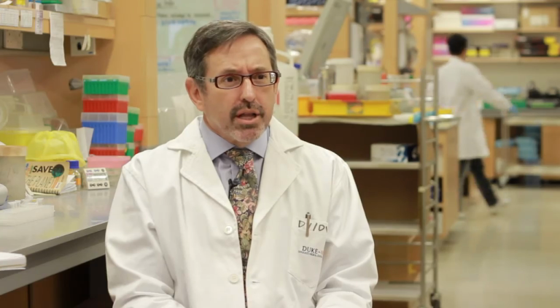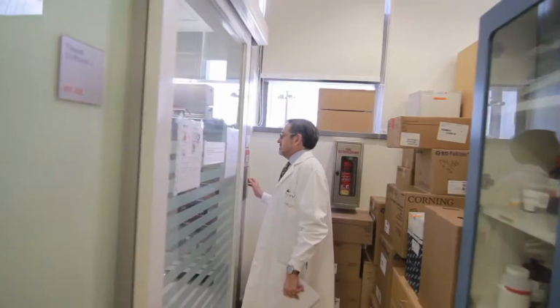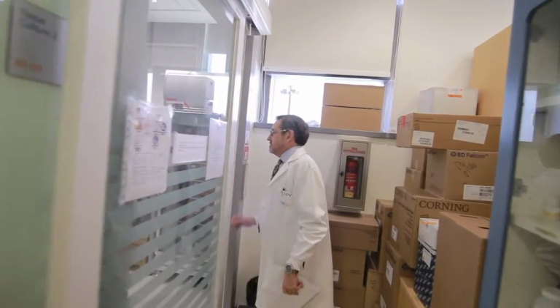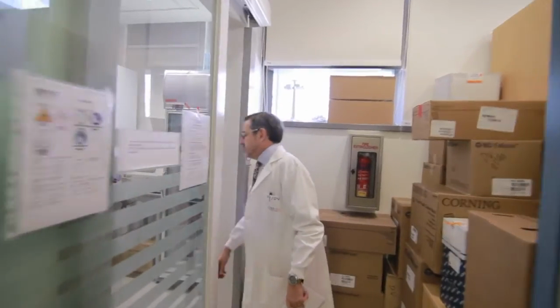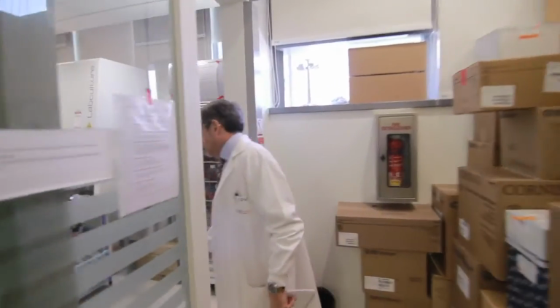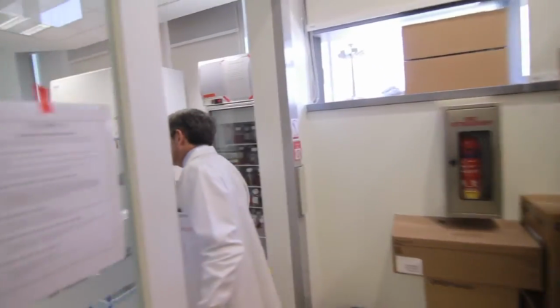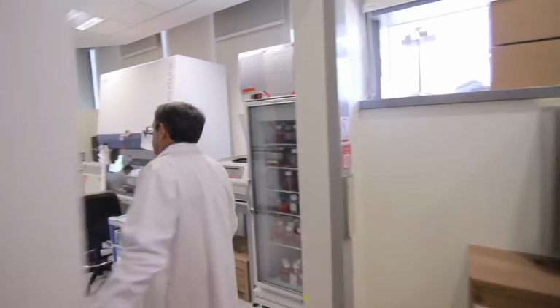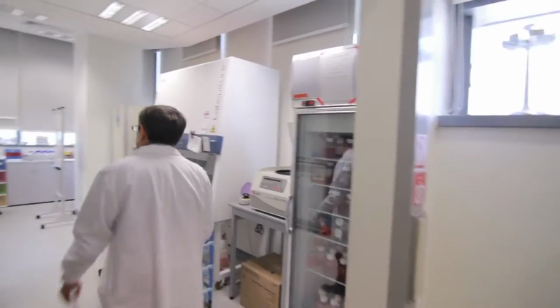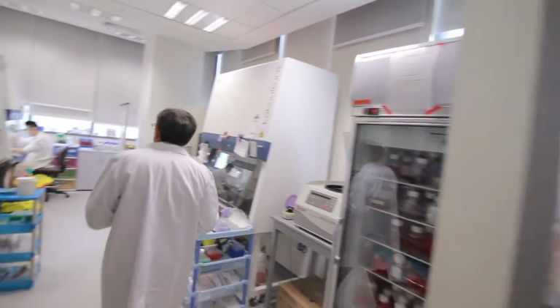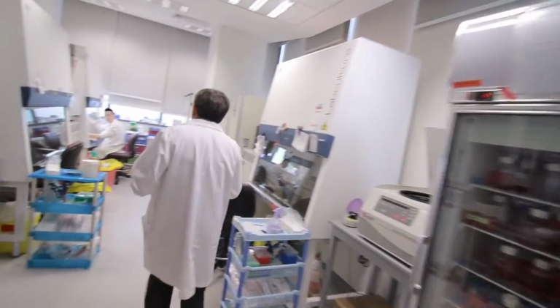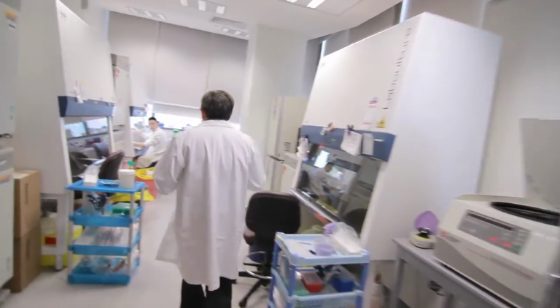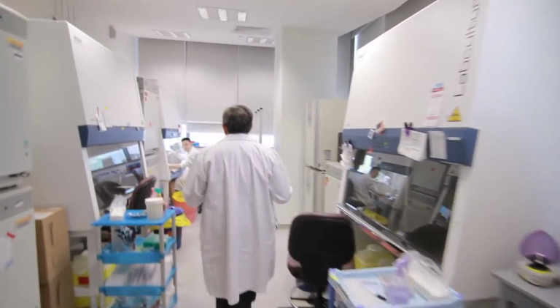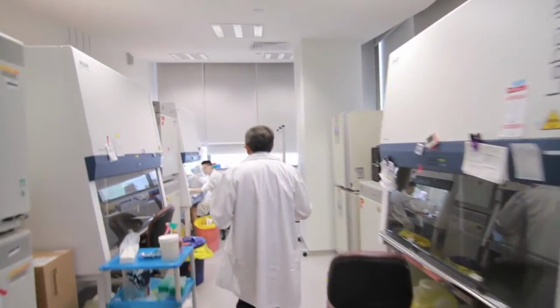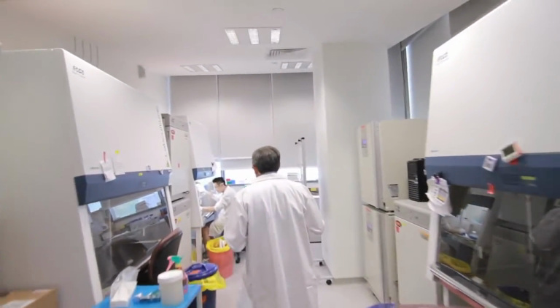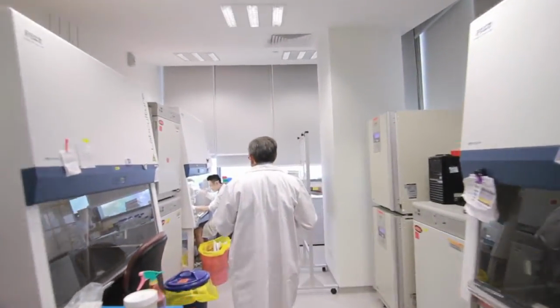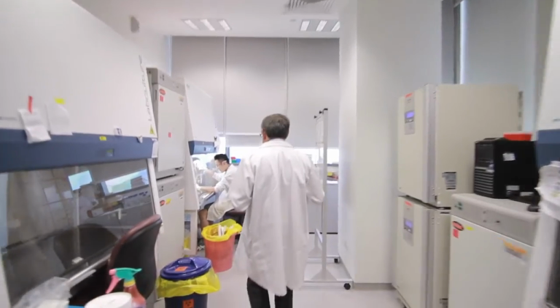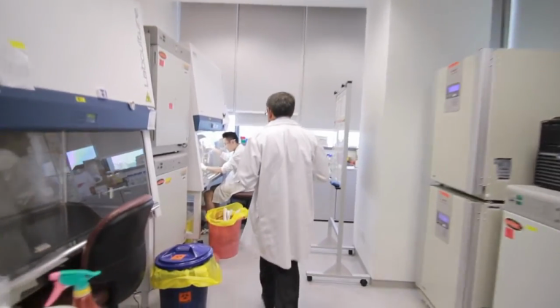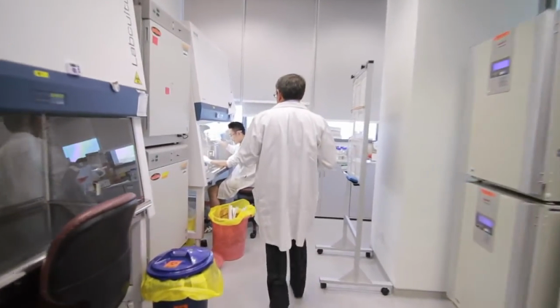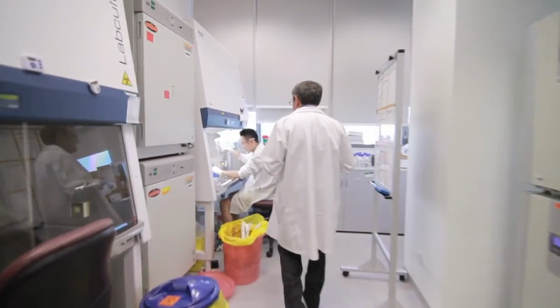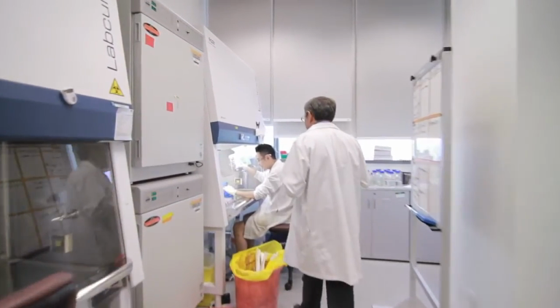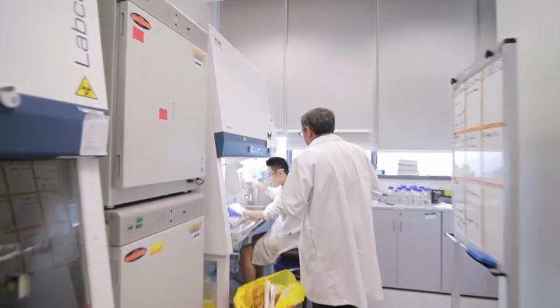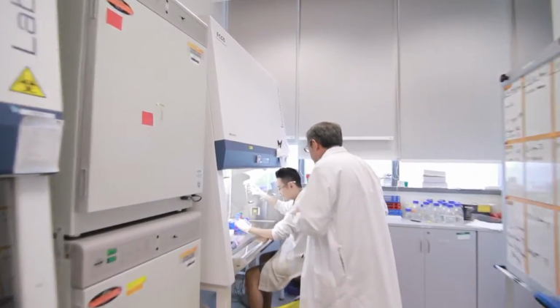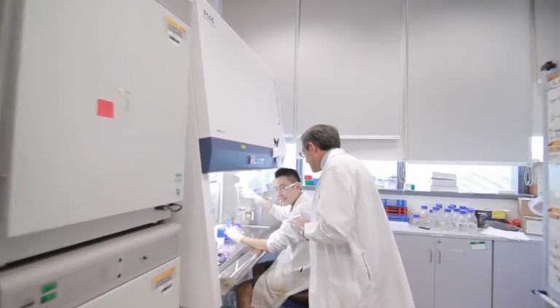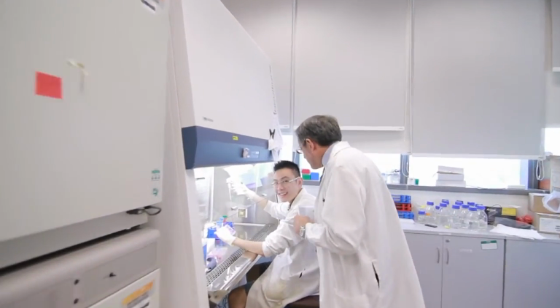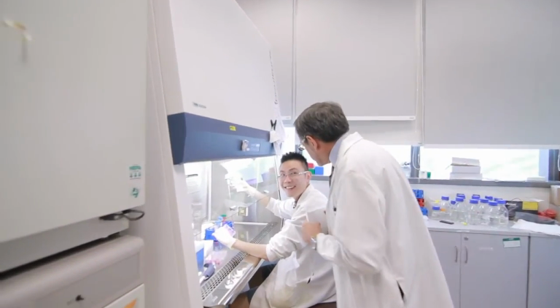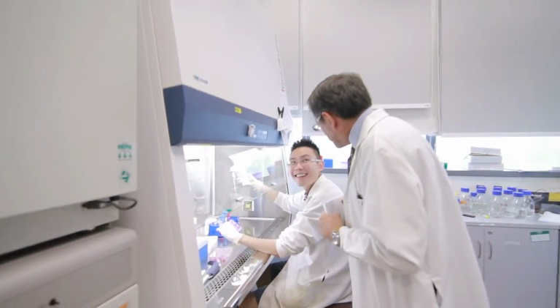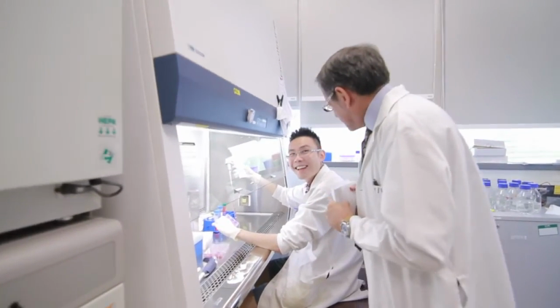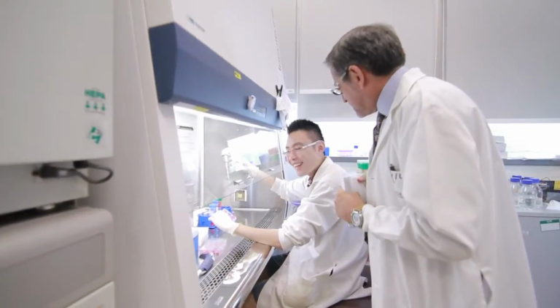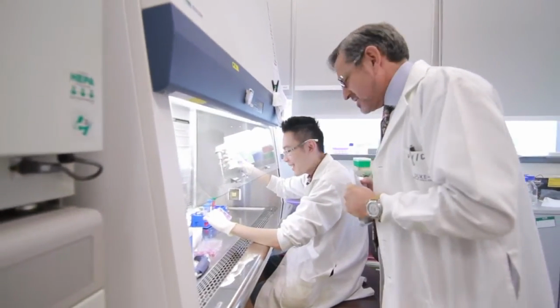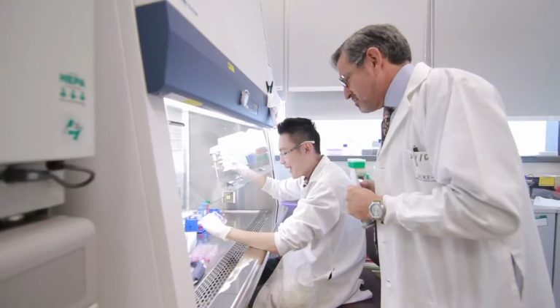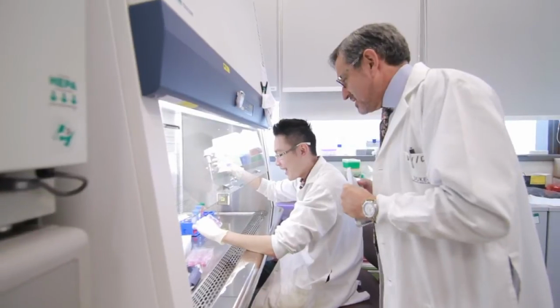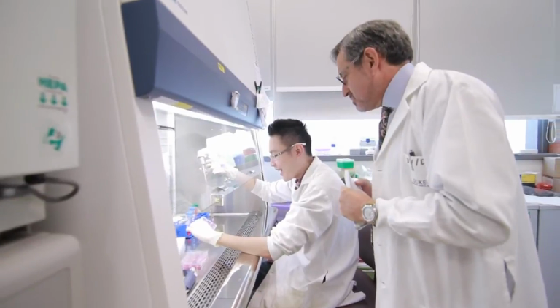Students who are interested in cancer biology get both a broad exposure to cancer biology as well as becoming specialists in the area that they pick for their thesis research.